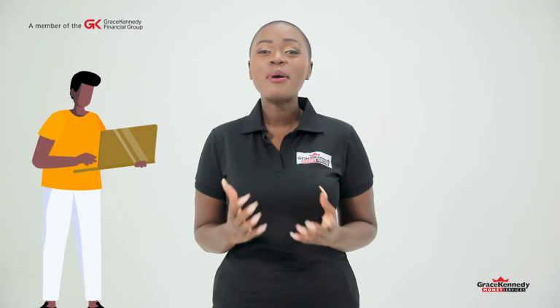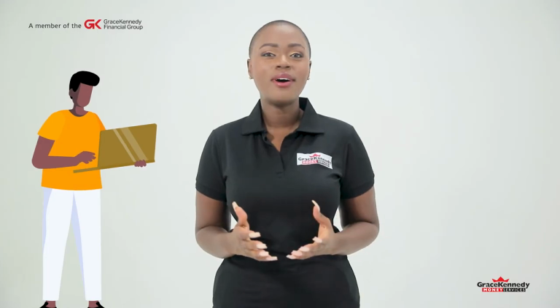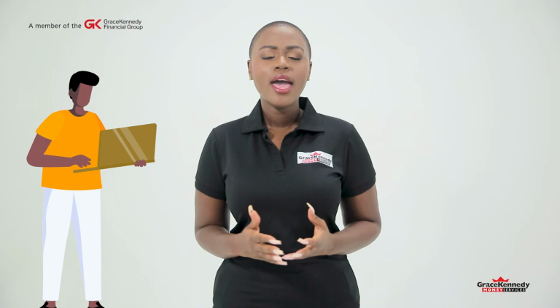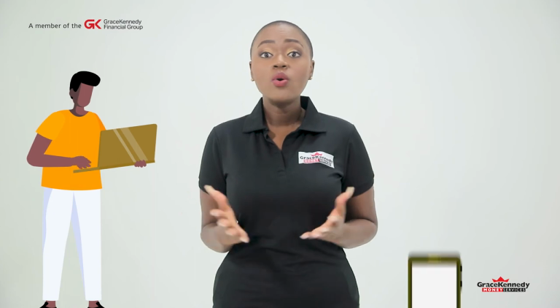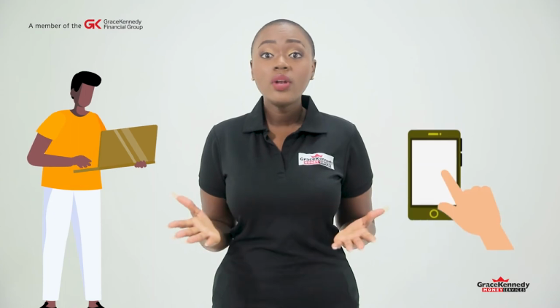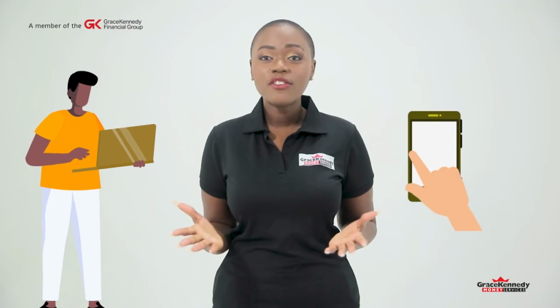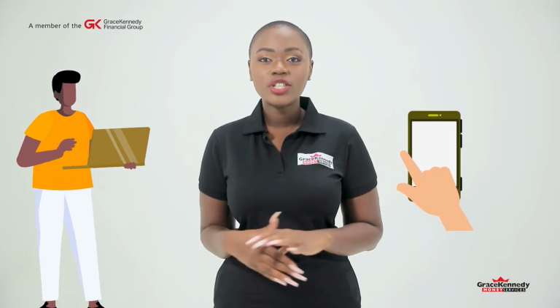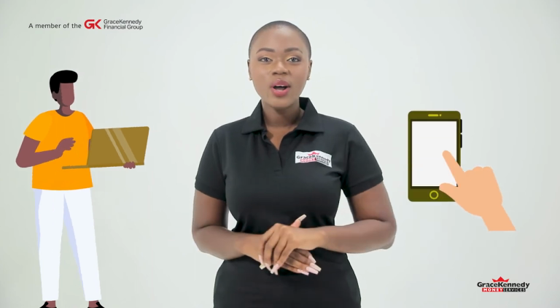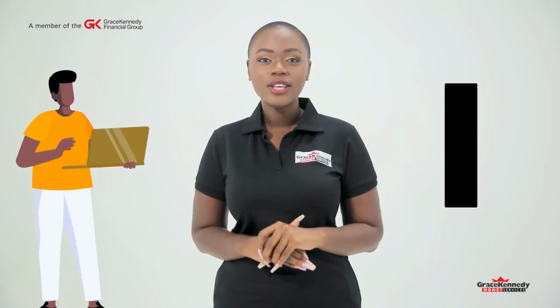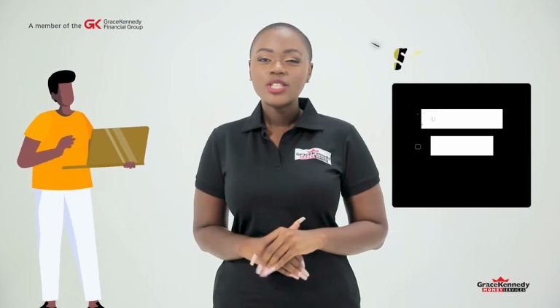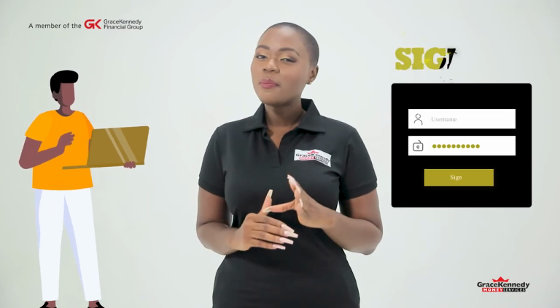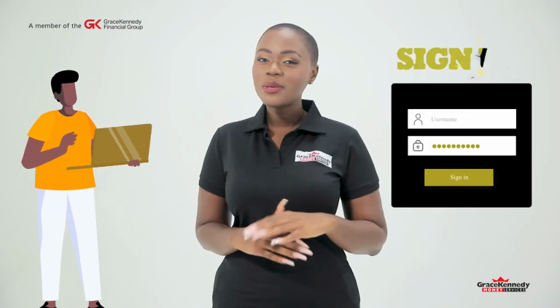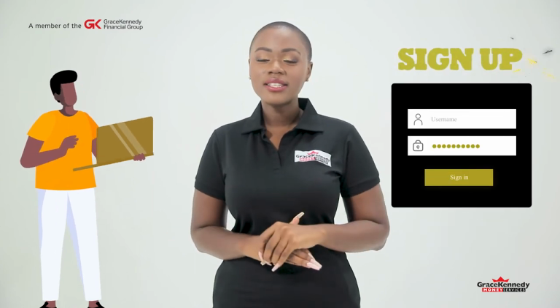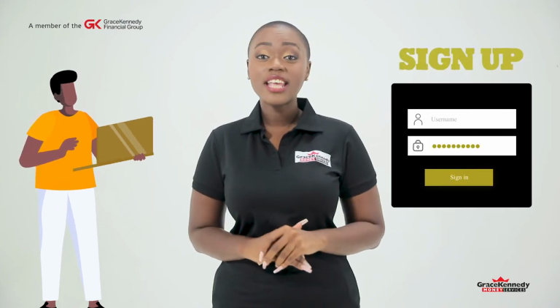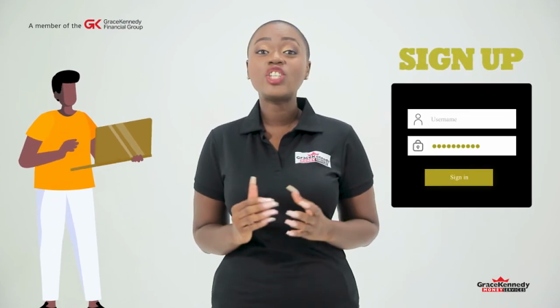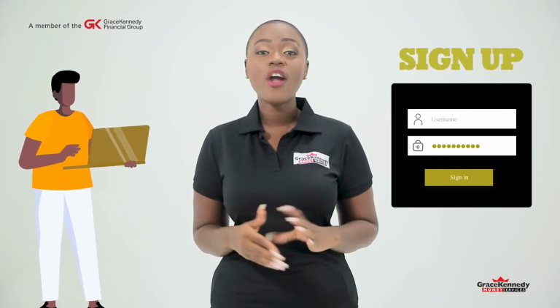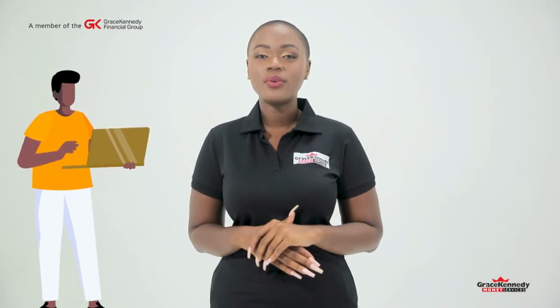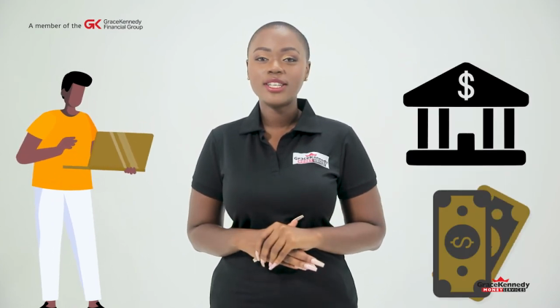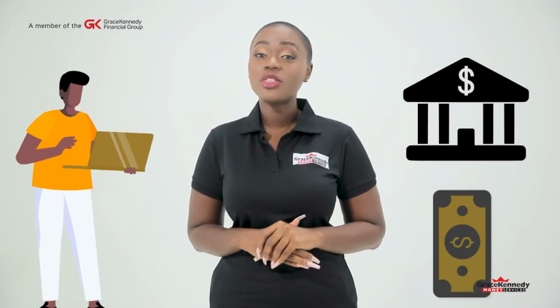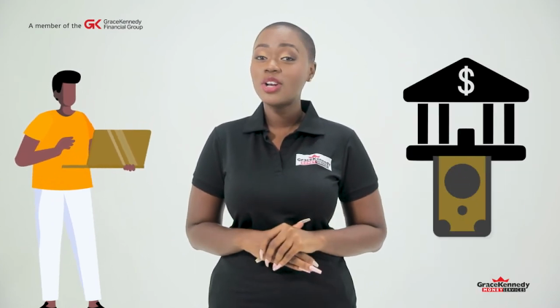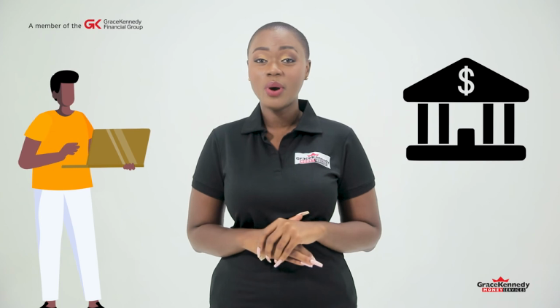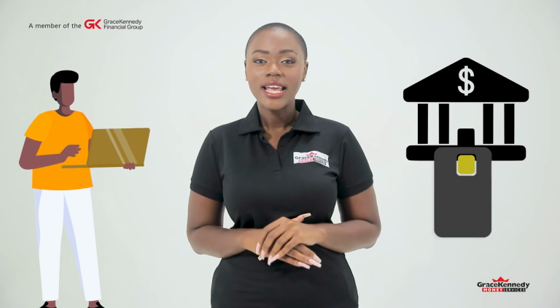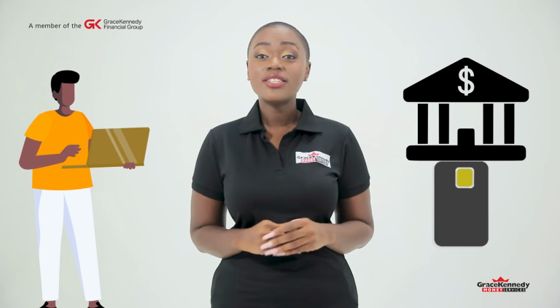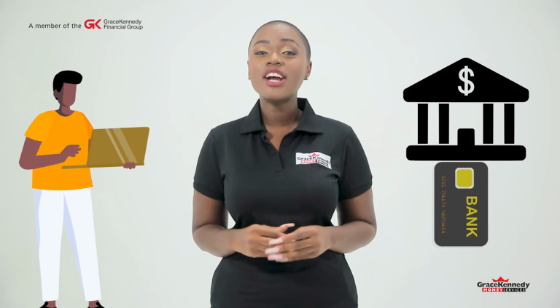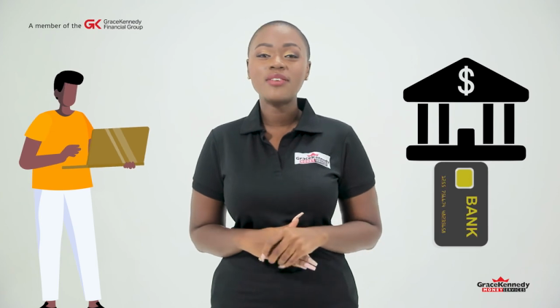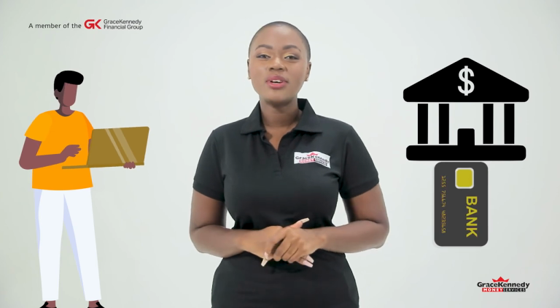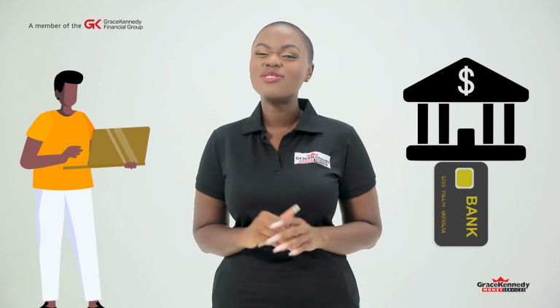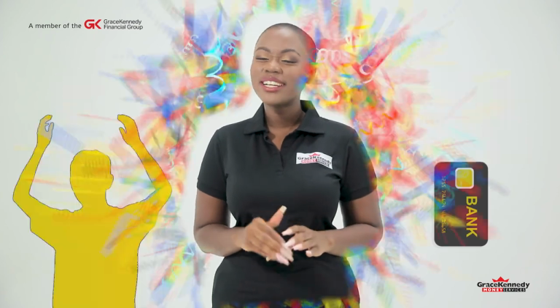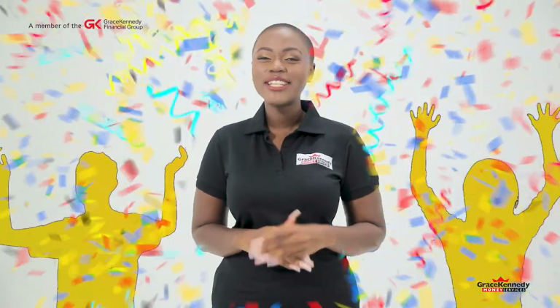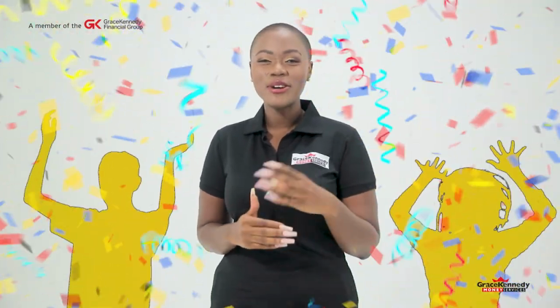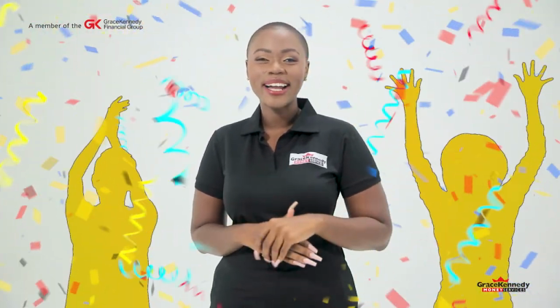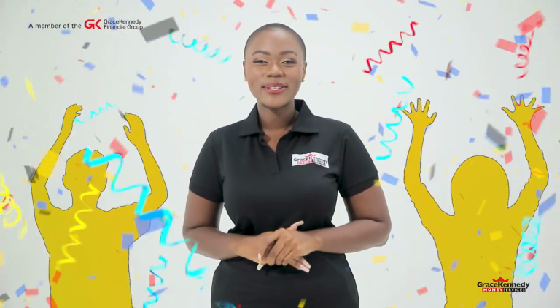Remember, you only have to register once, so complete the process and share your account details with your loved ones to start receiving money directly to your bank account.